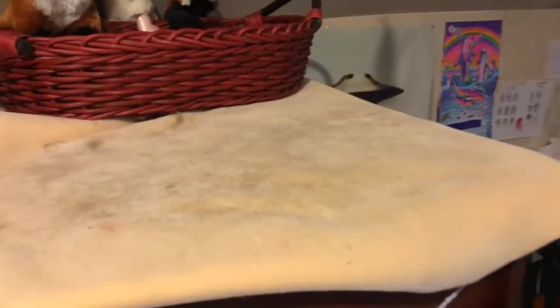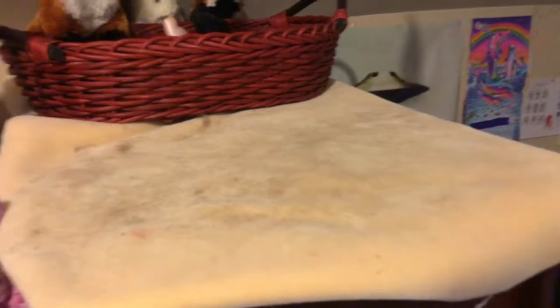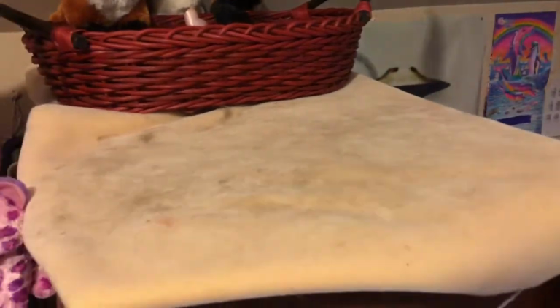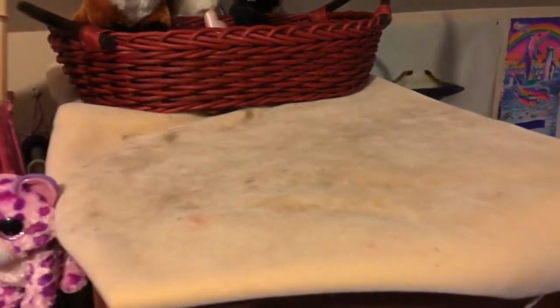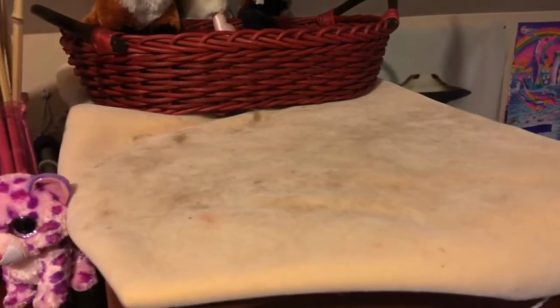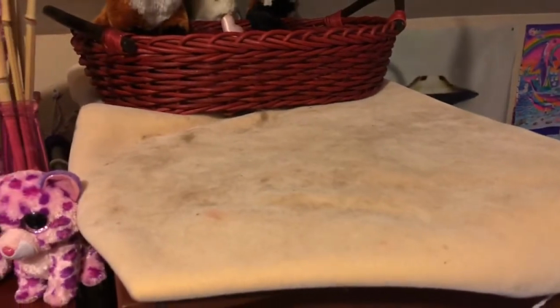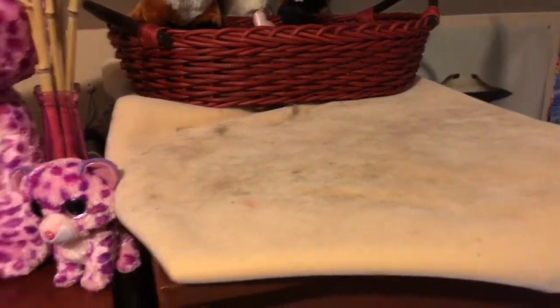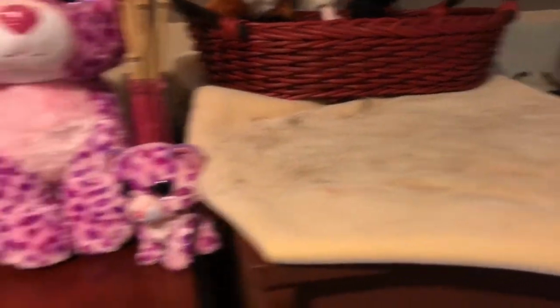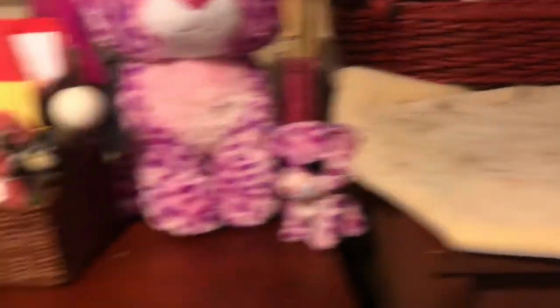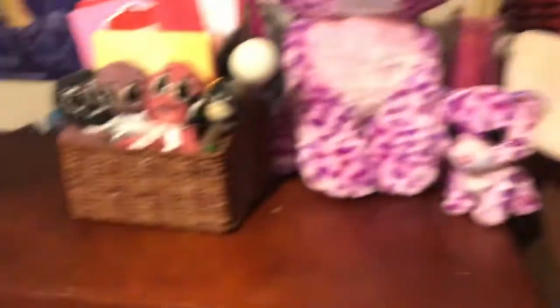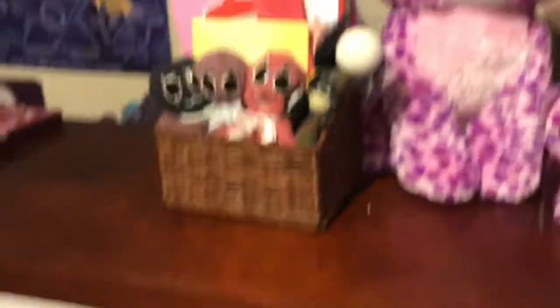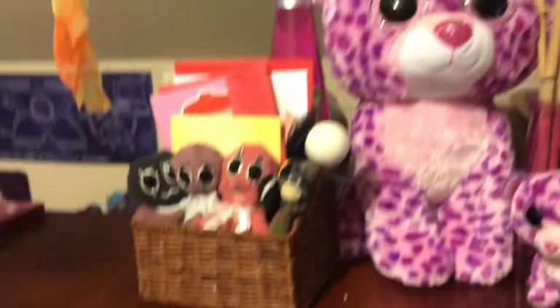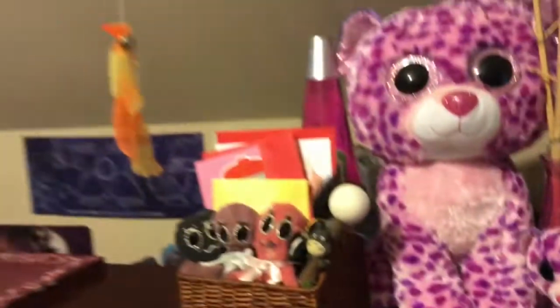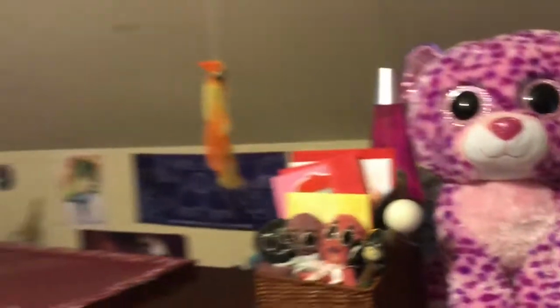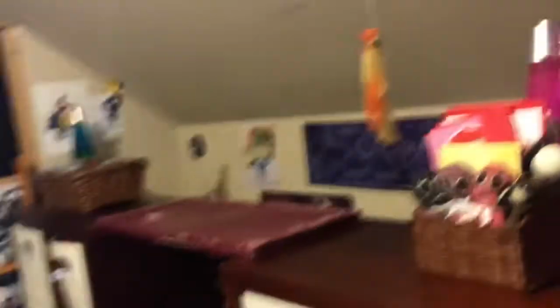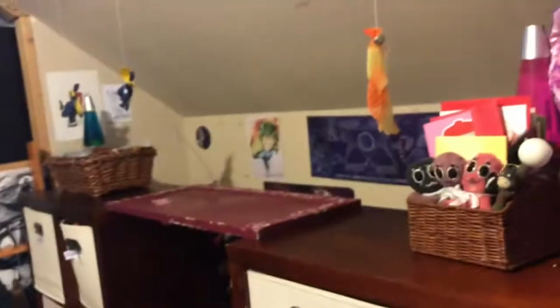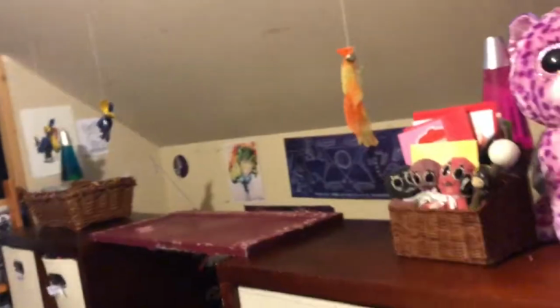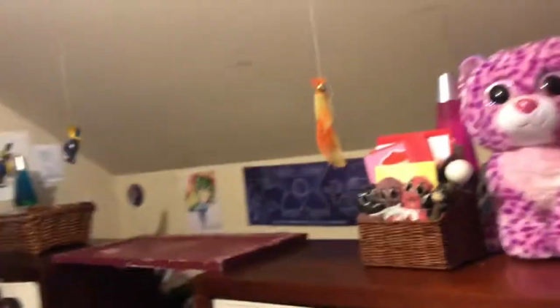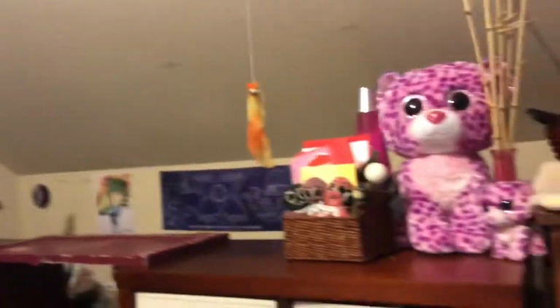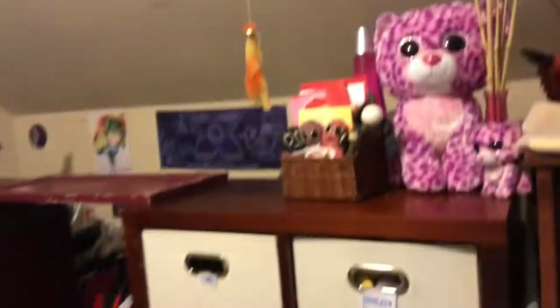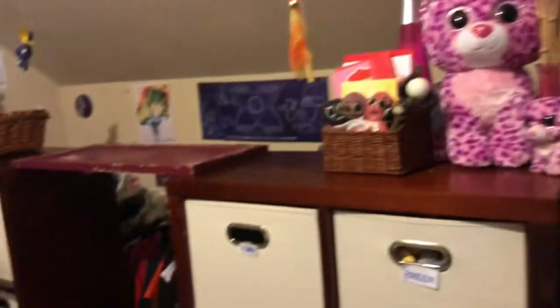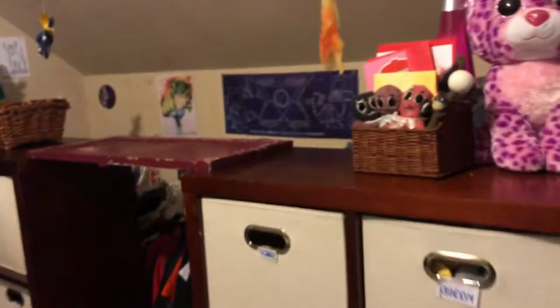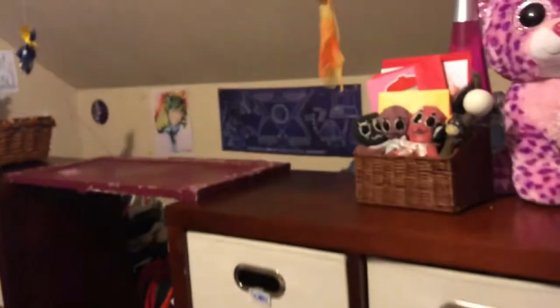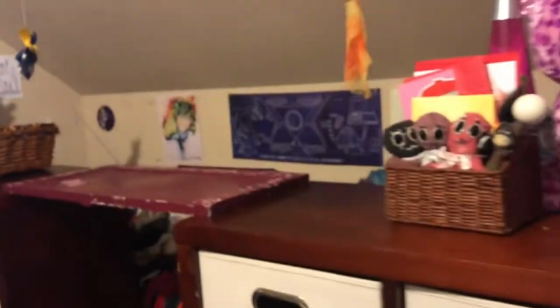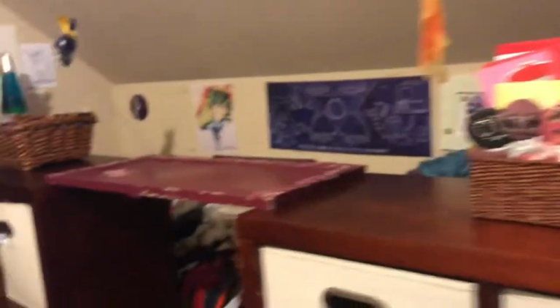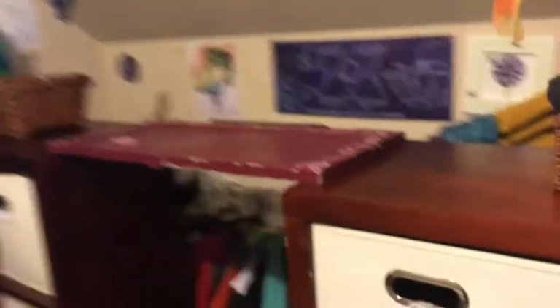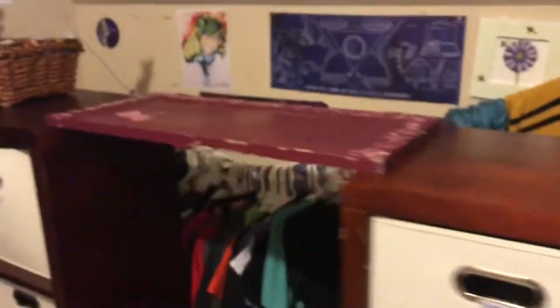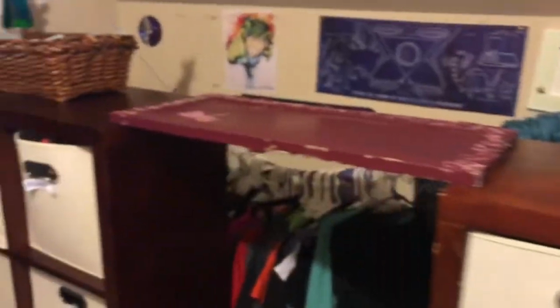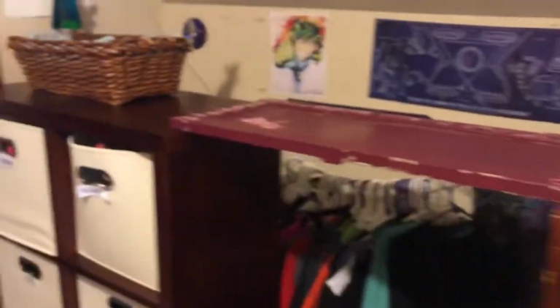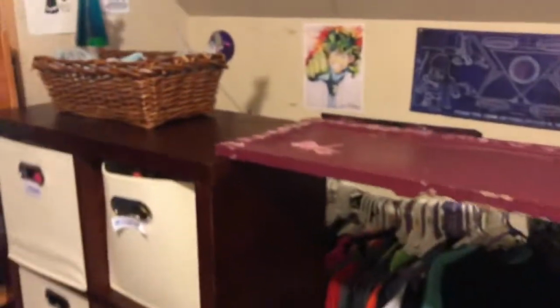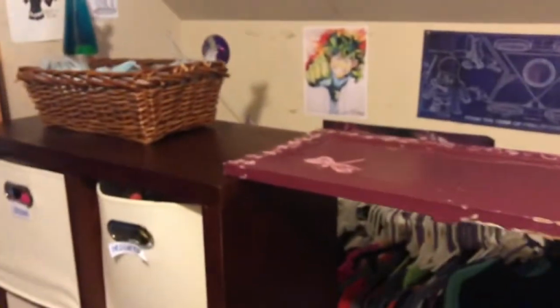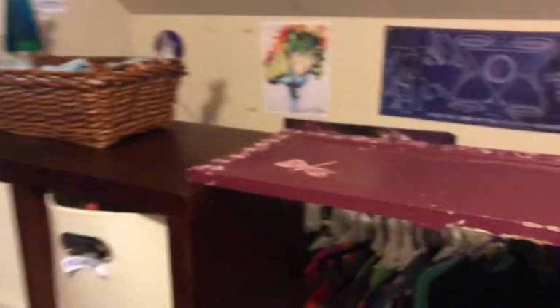I definitely need to wash that, but hopefully today we can figure out some more stuff that the kitties will like.